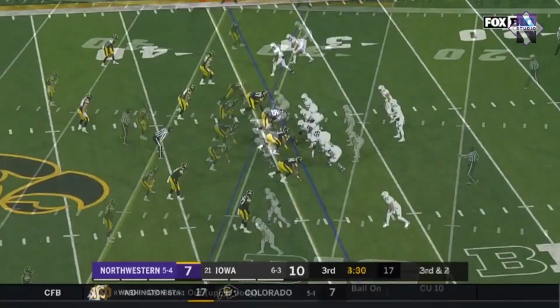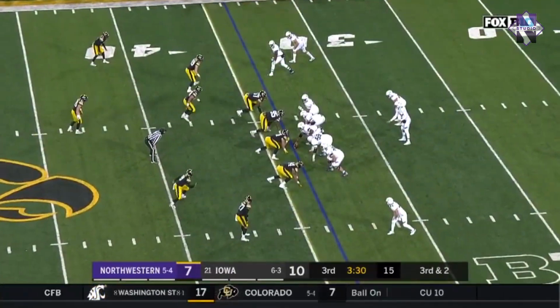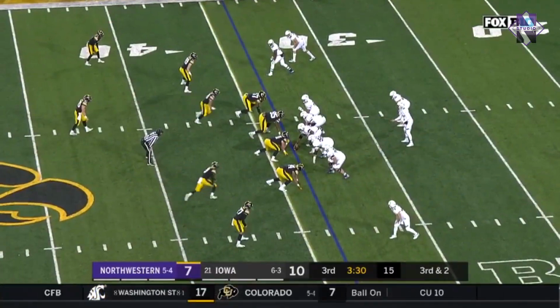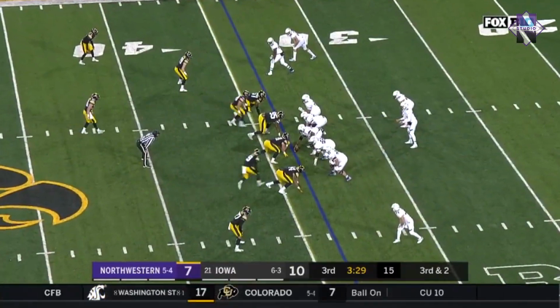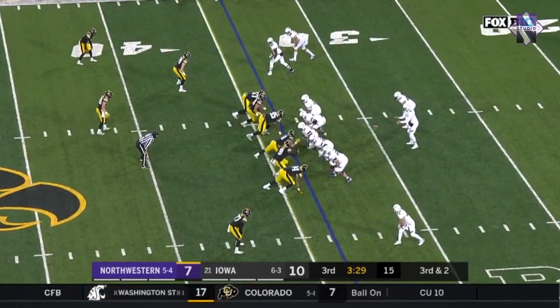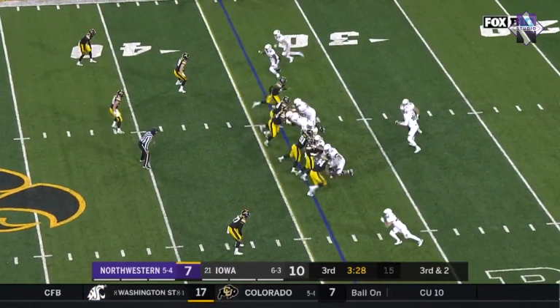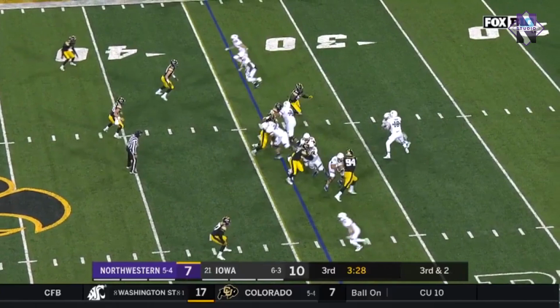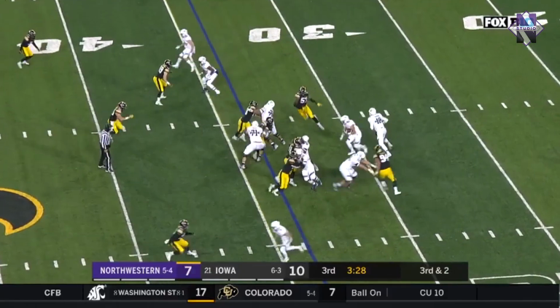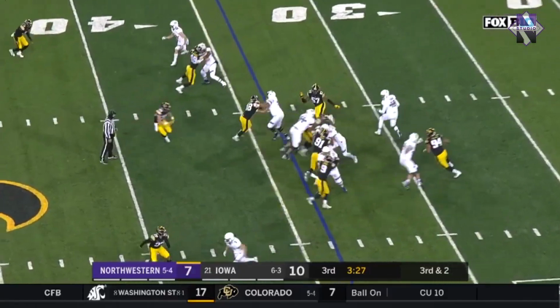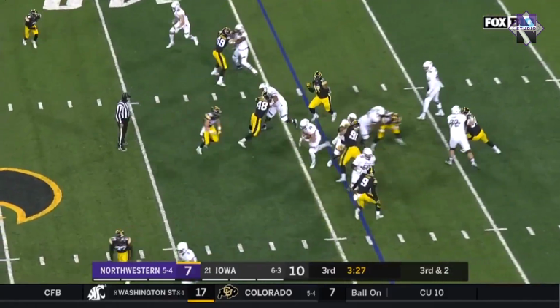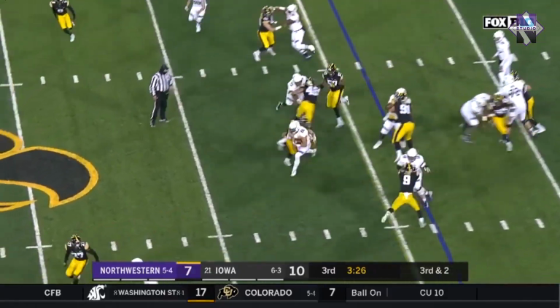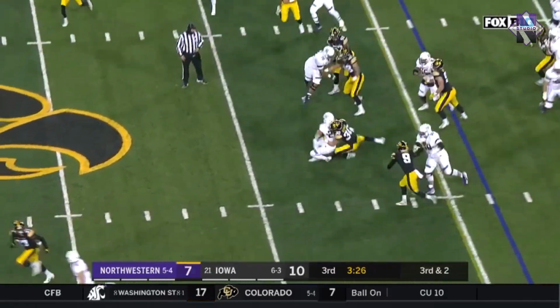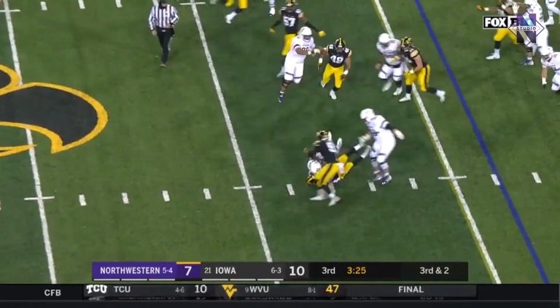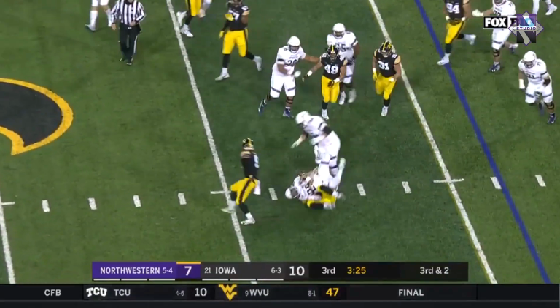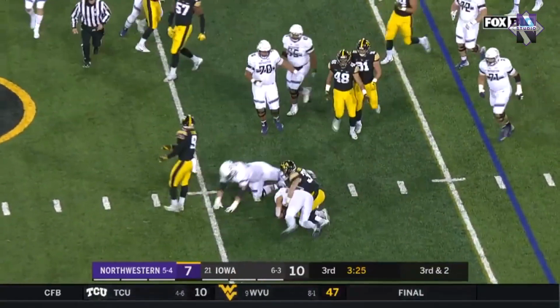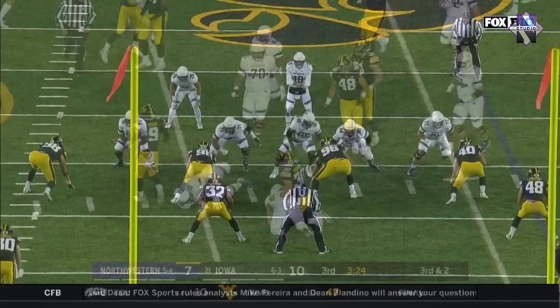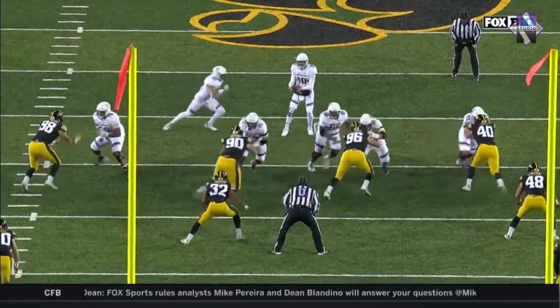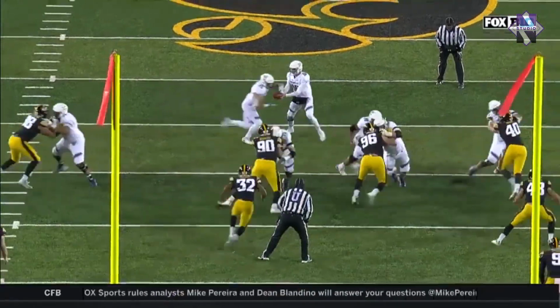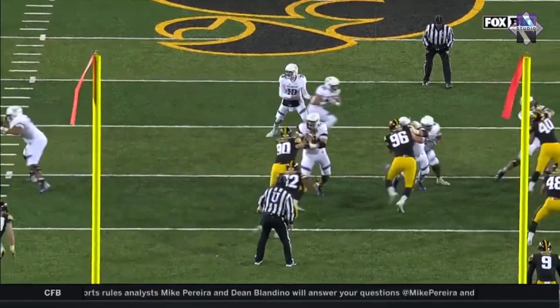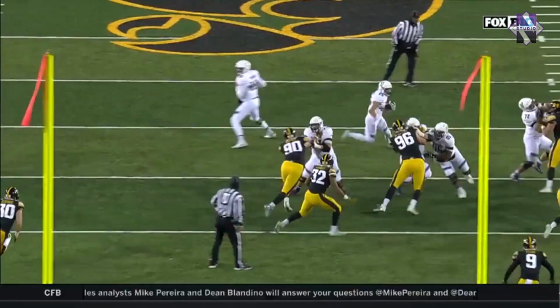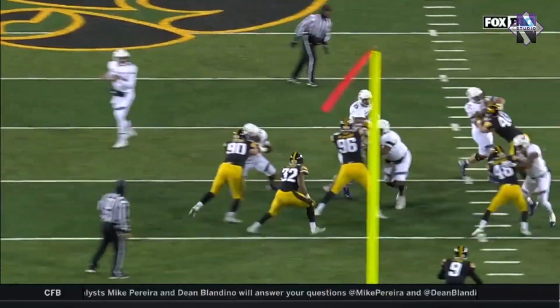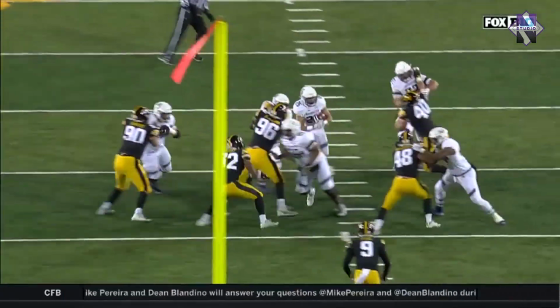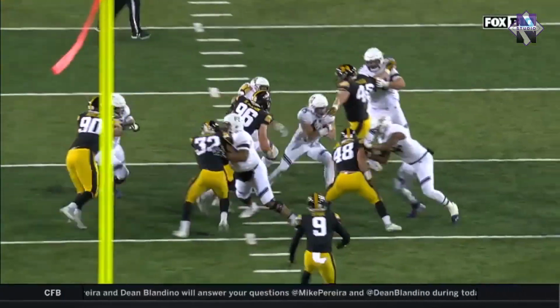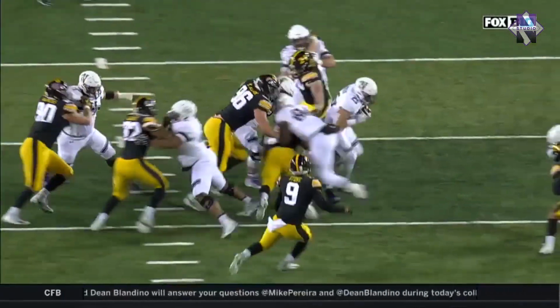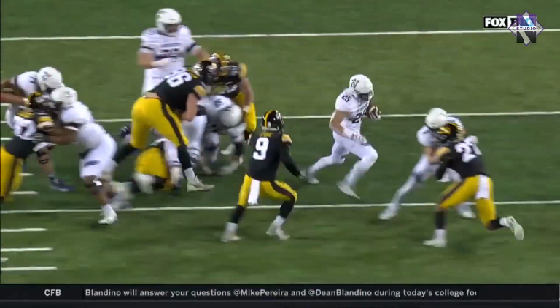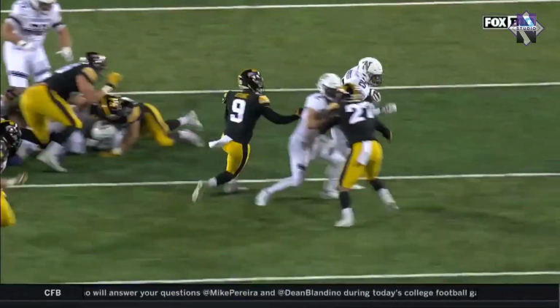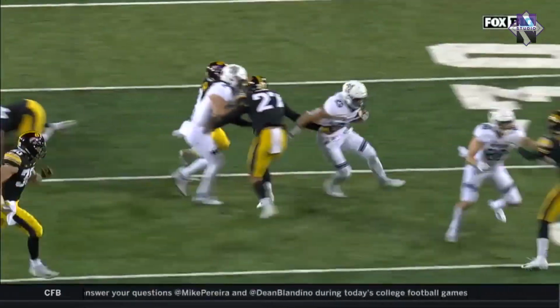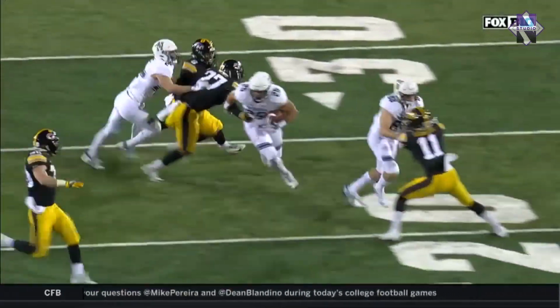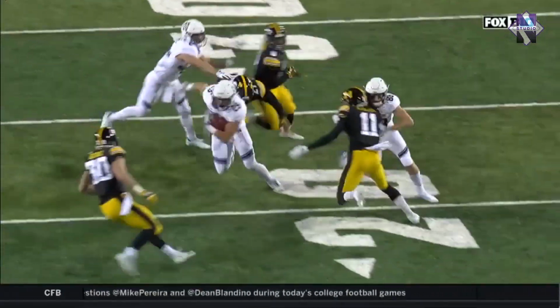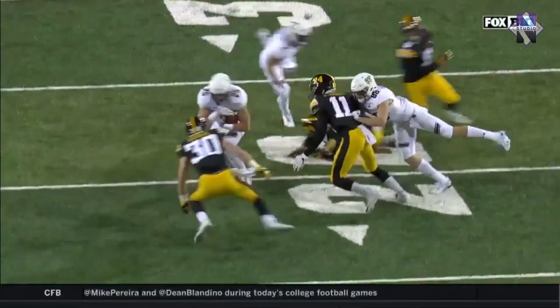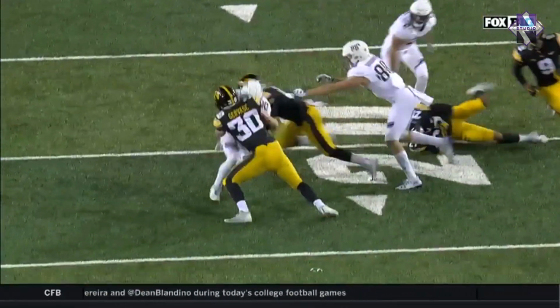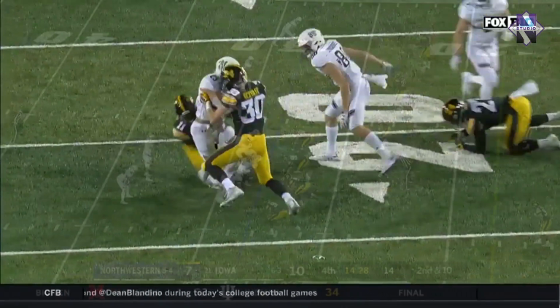Bowser comes and joins Thorson. Facing pressure, Bowser up the middle gashes it for a first down. He climbs to the second level. They end up pulling their center — Jared Thomas — once he gets Bowser to the outside.